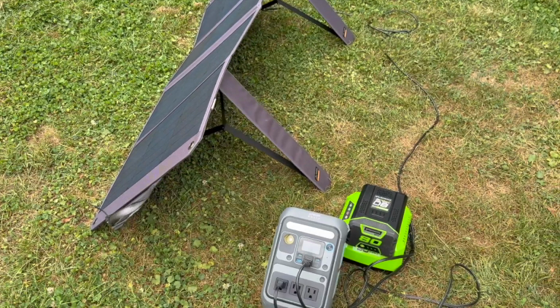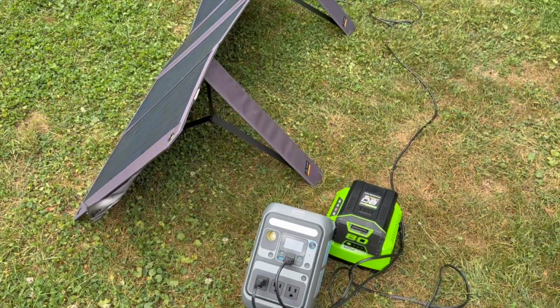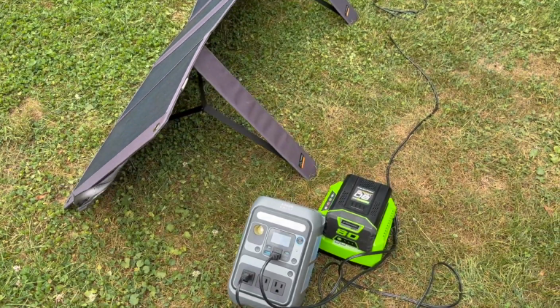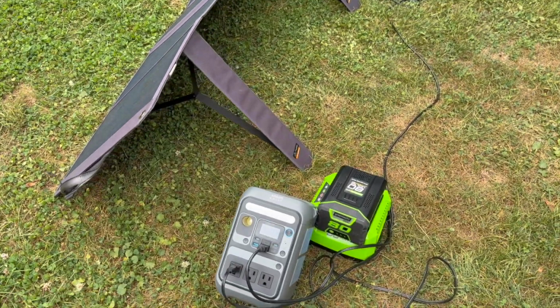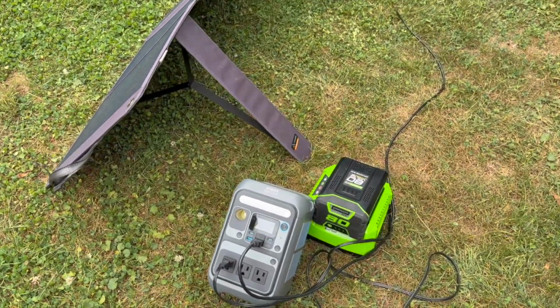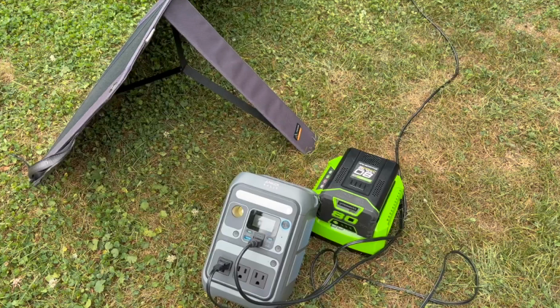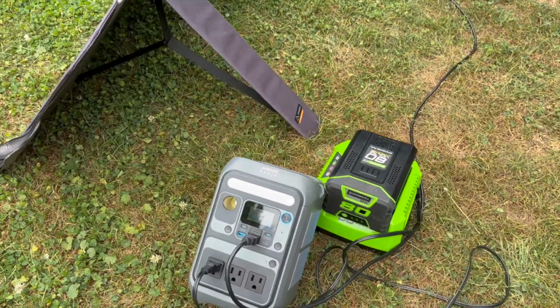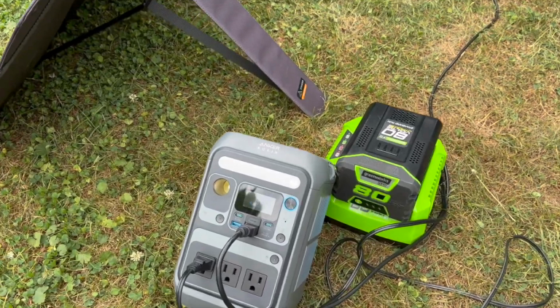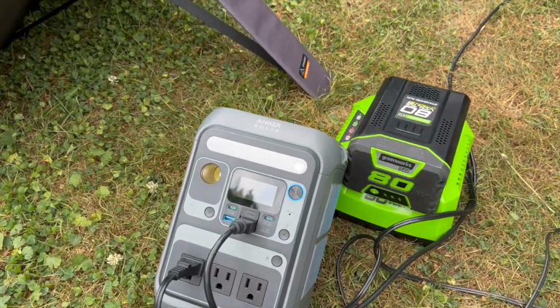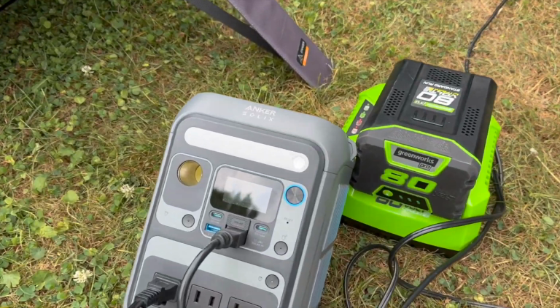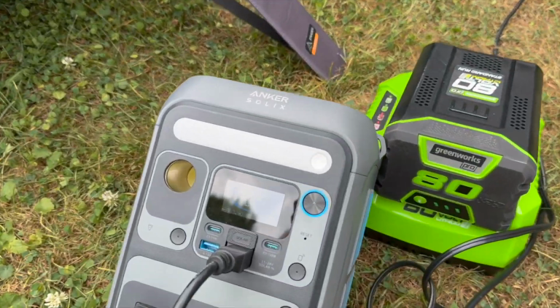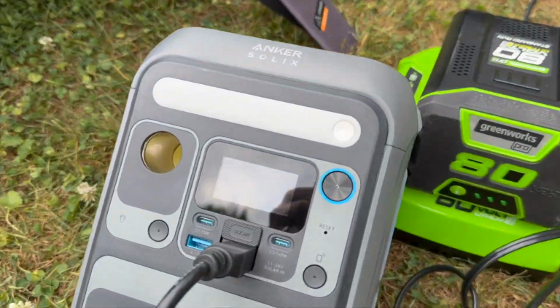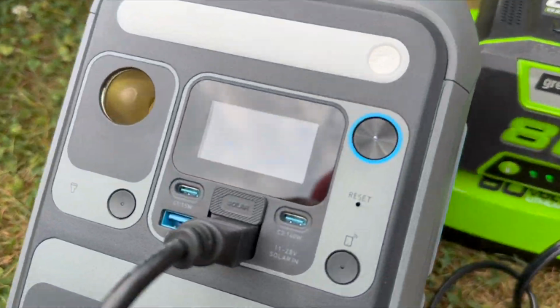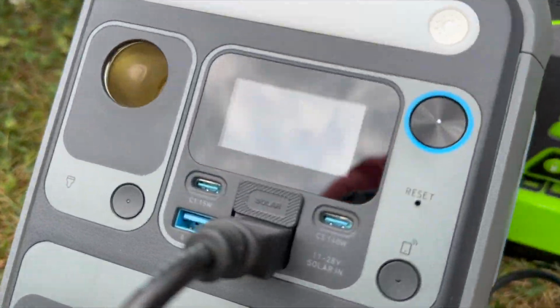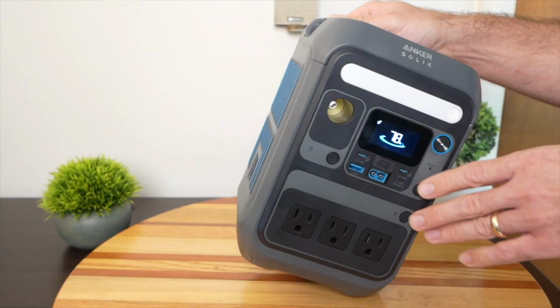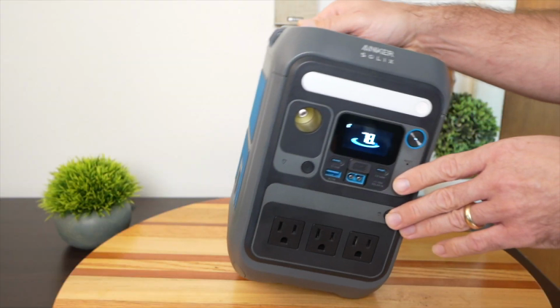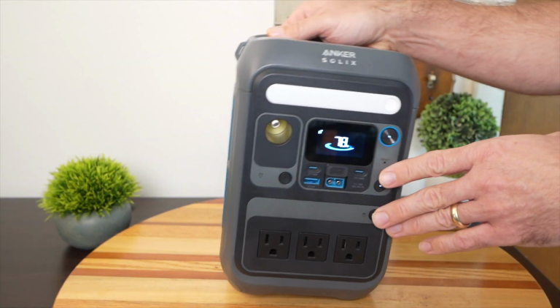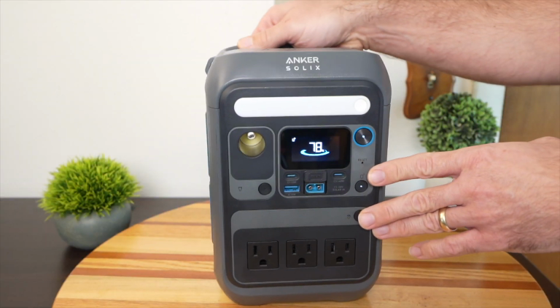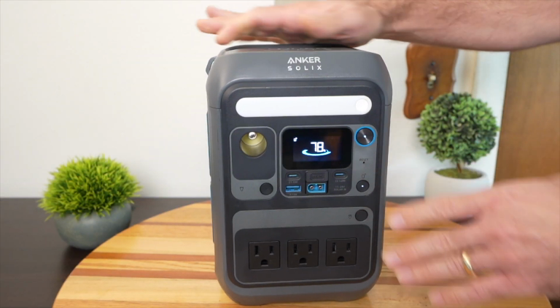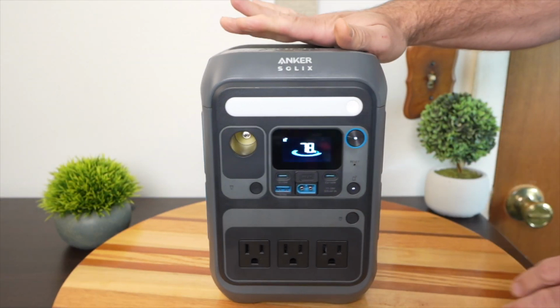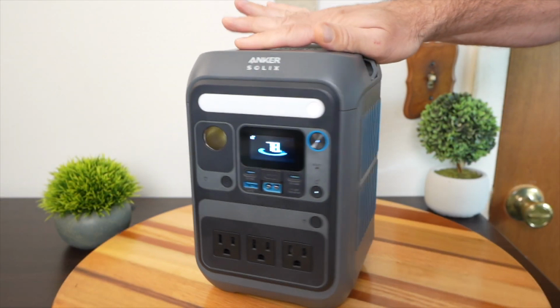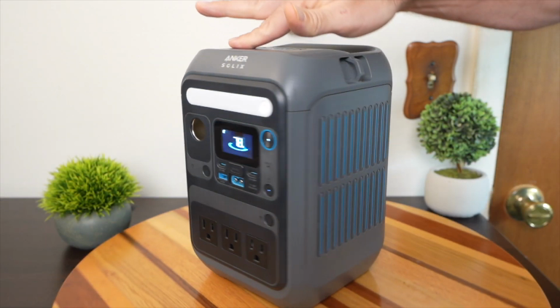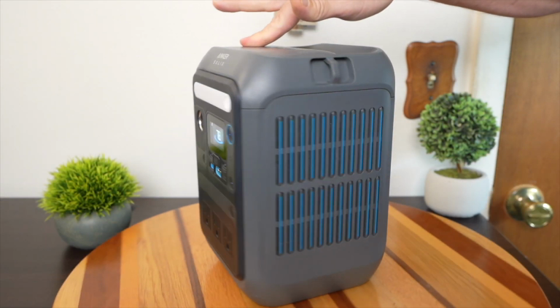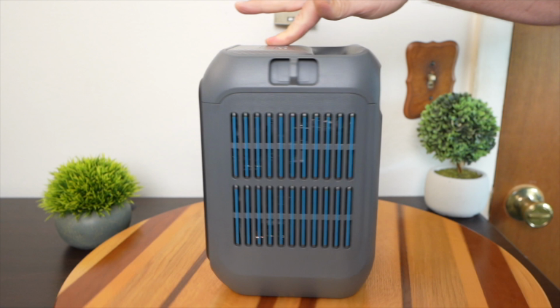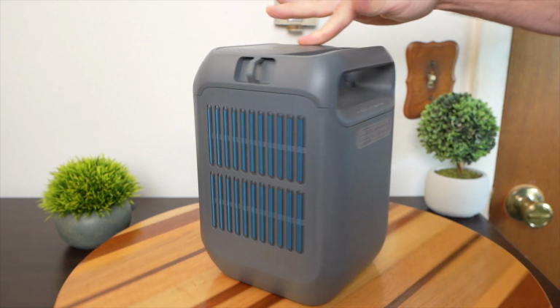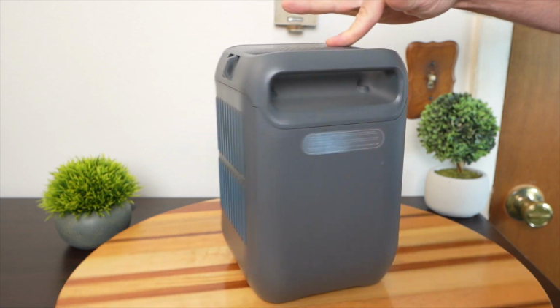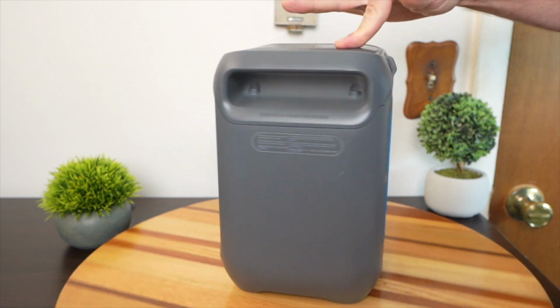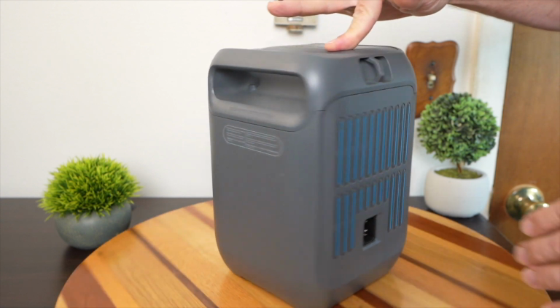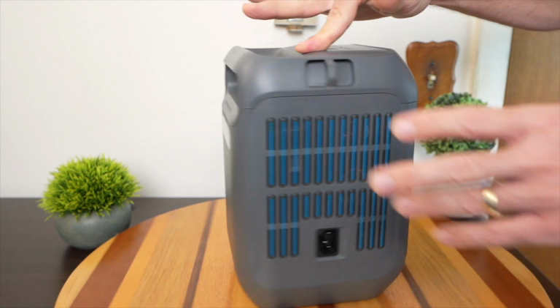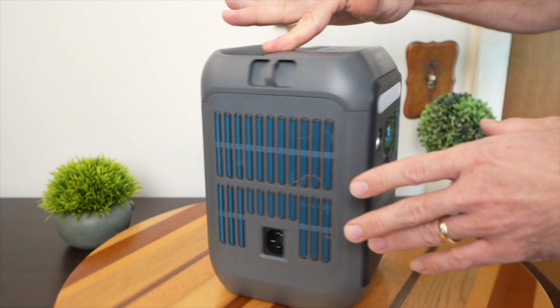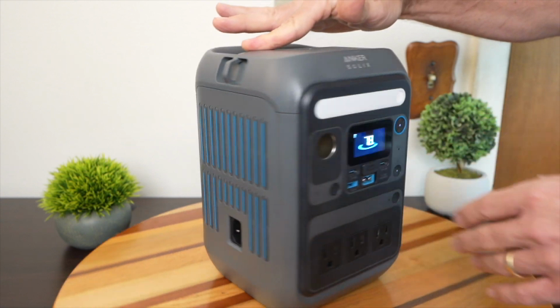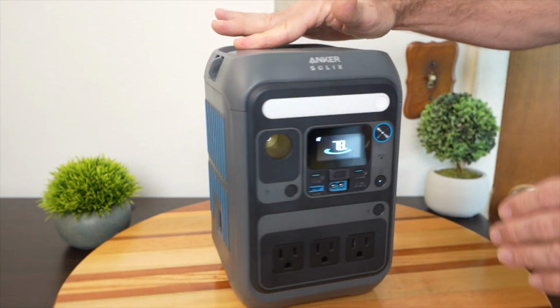Here's the power station I'm using for this project because of its features and price point. This is the Anker Solex C300. Let me do a quick overview of it and then I'll show you how it practically fits into the project.